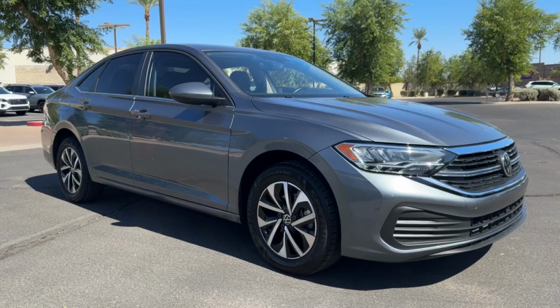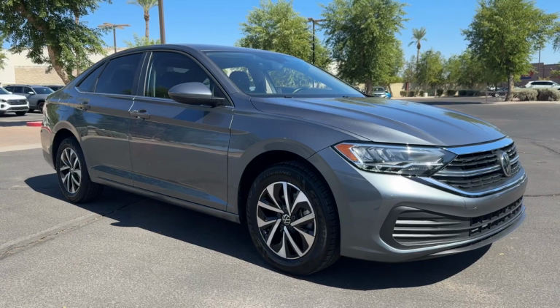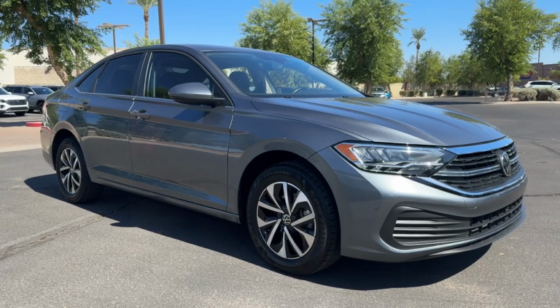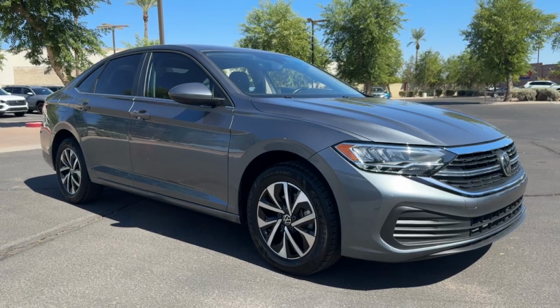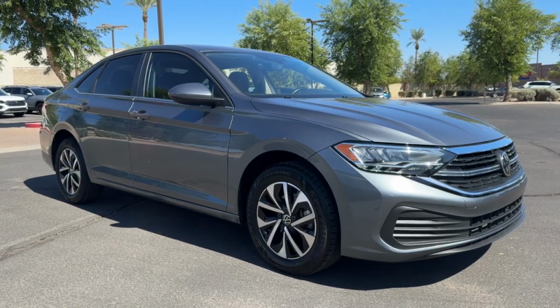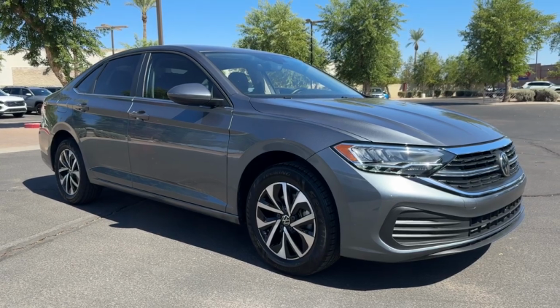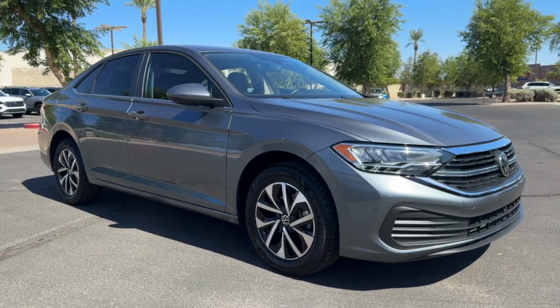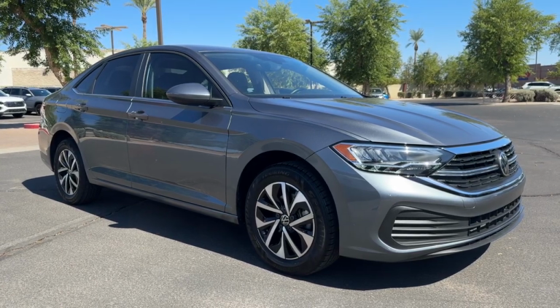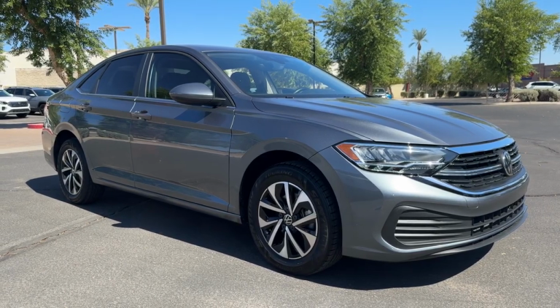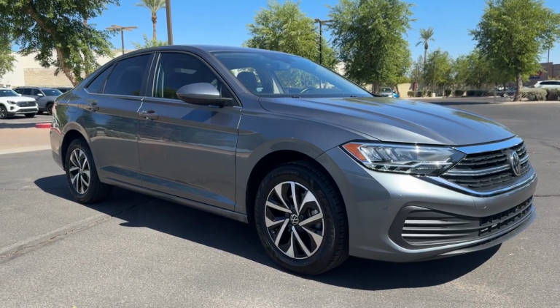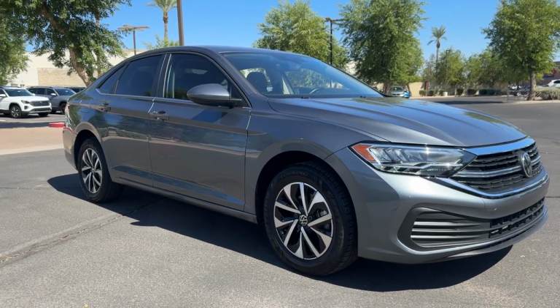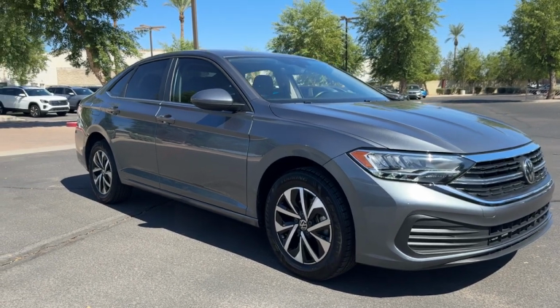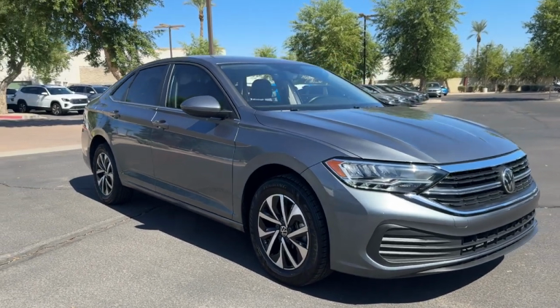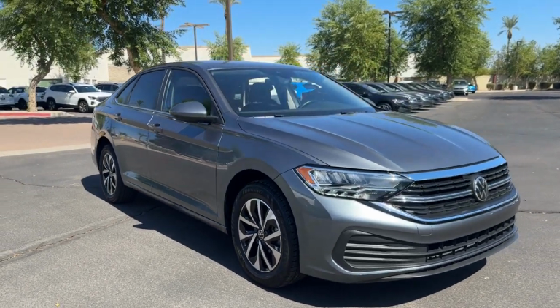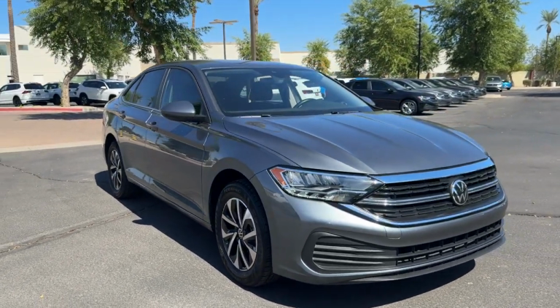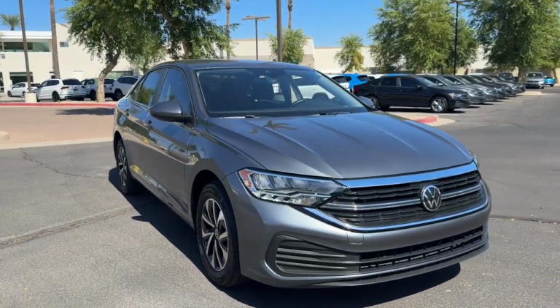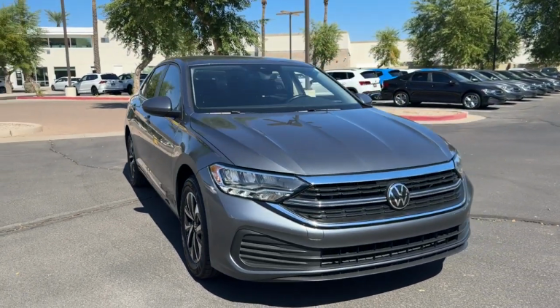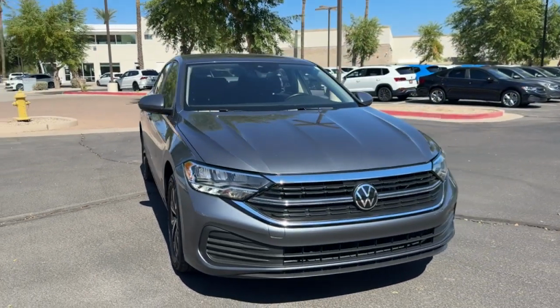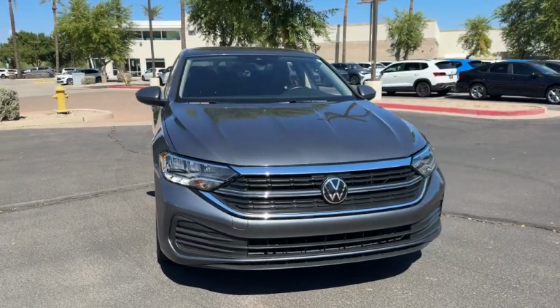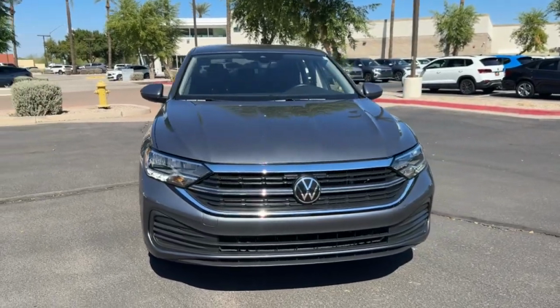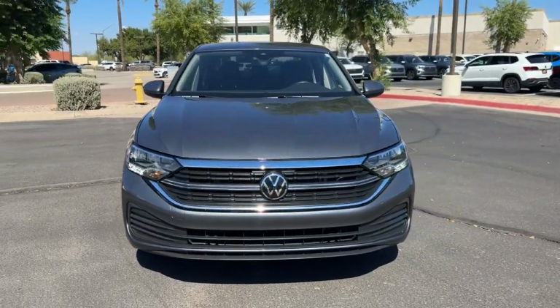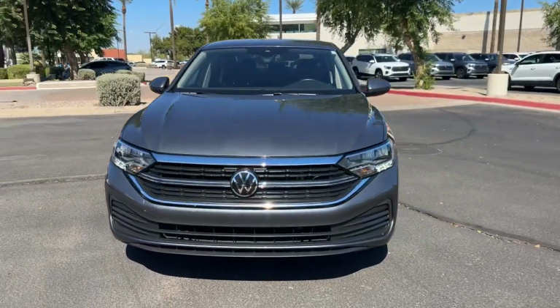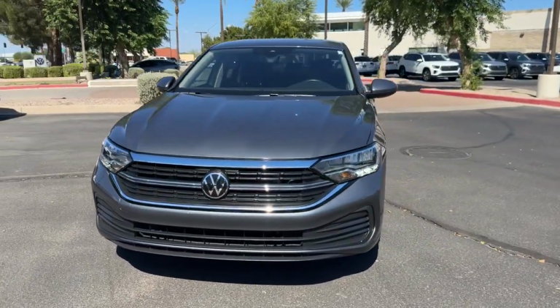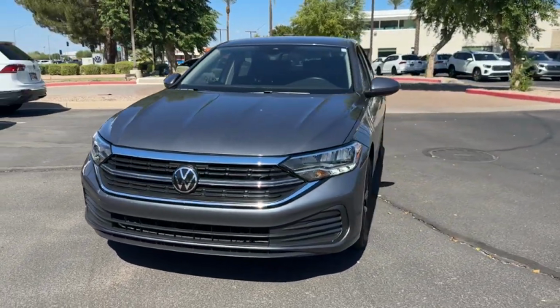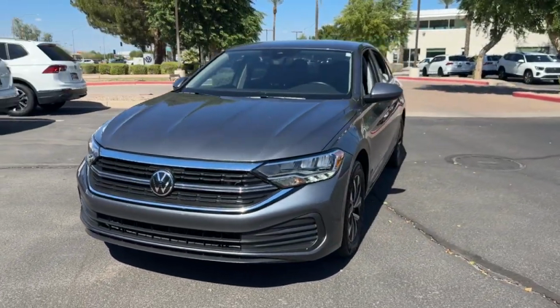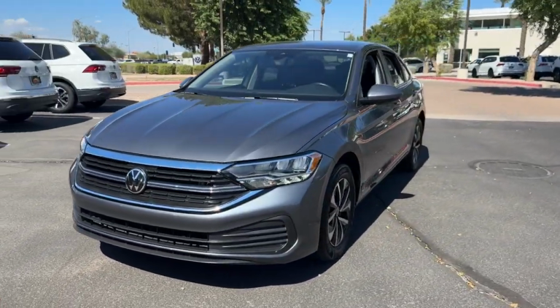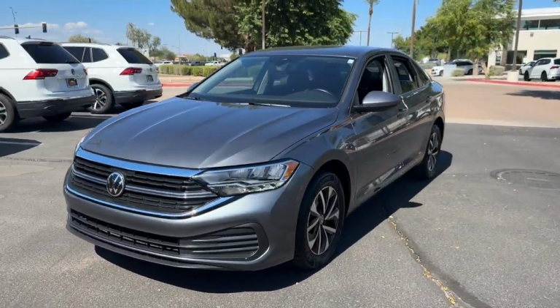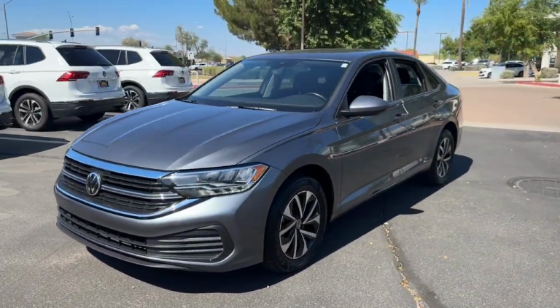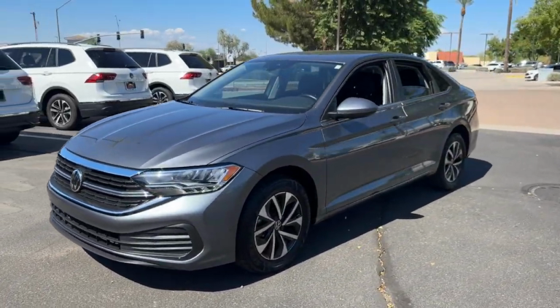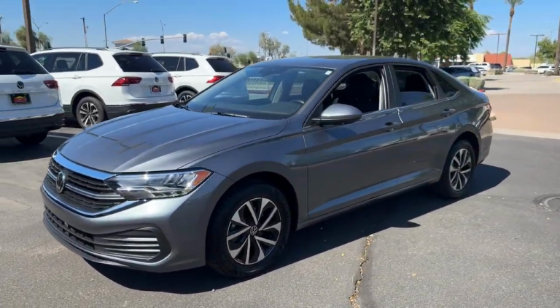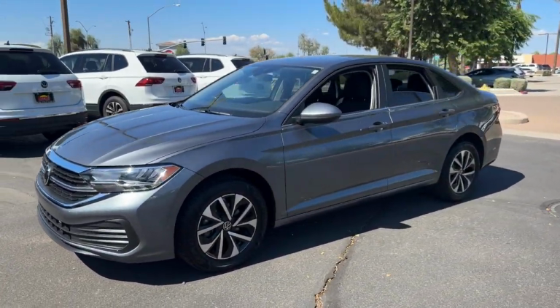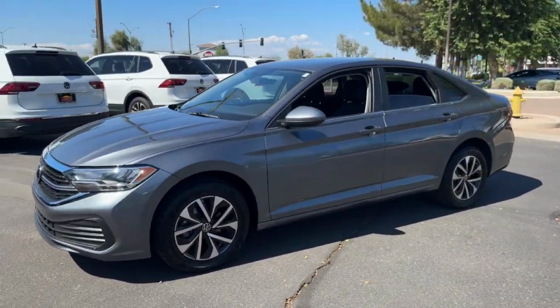Enjoy the view of this 2023 Volkswagen Jetta. With less than 45,000 miles on the odometer, this vehicle provides excellent value.